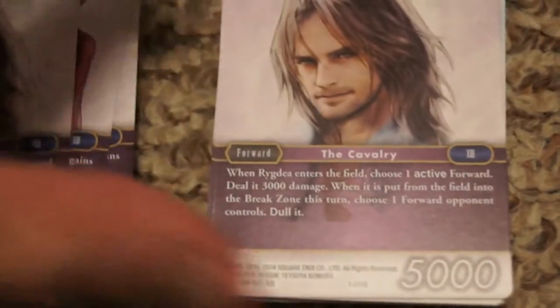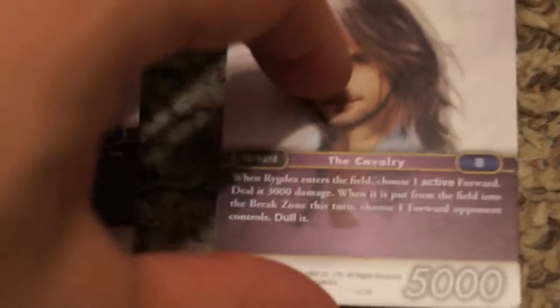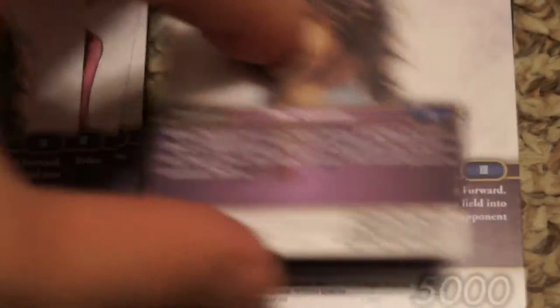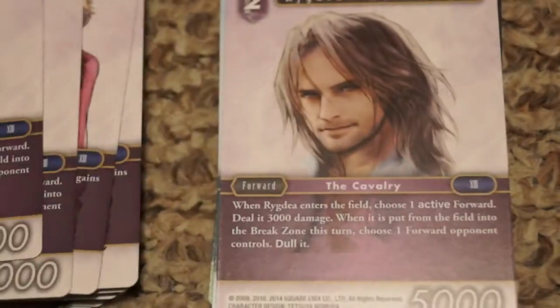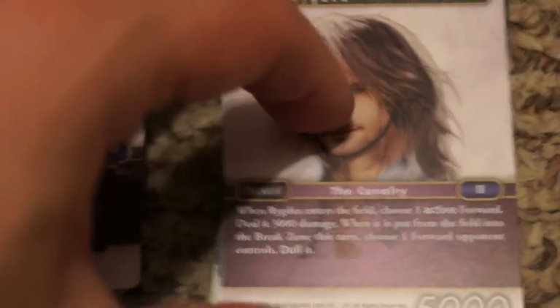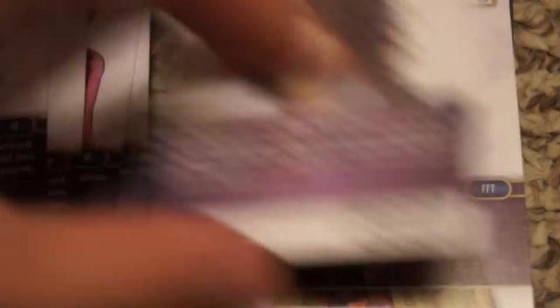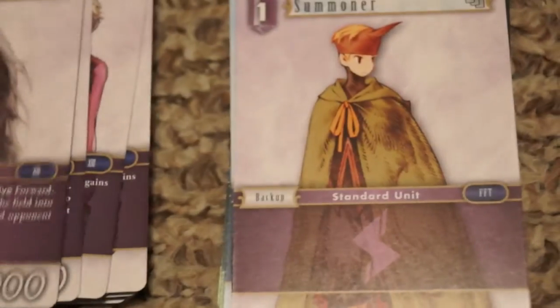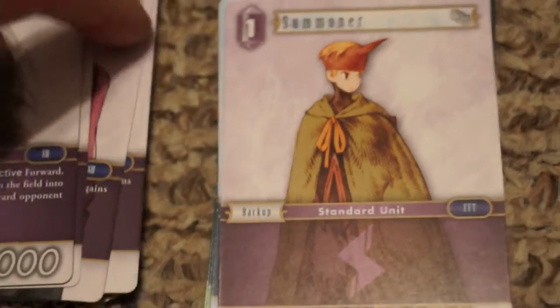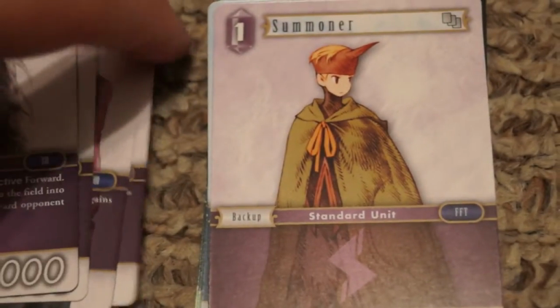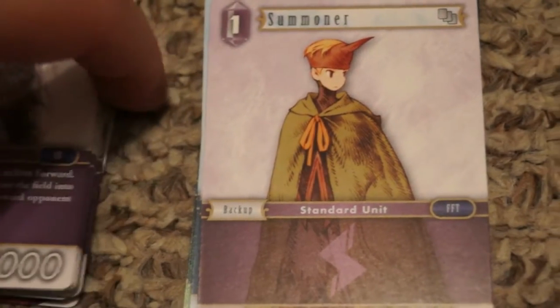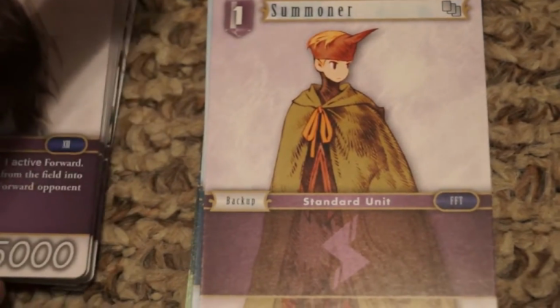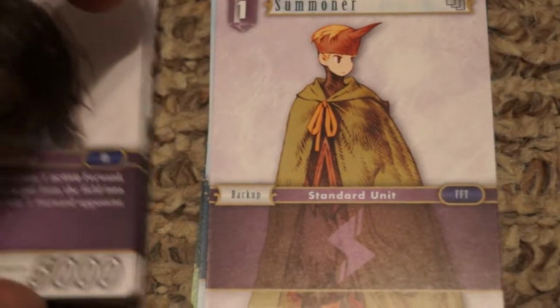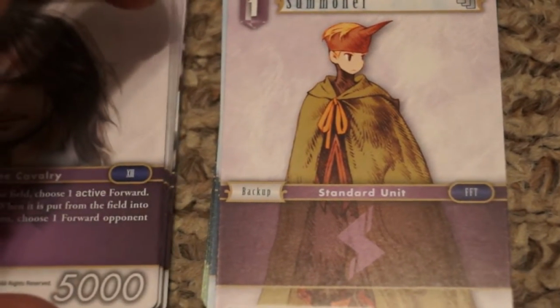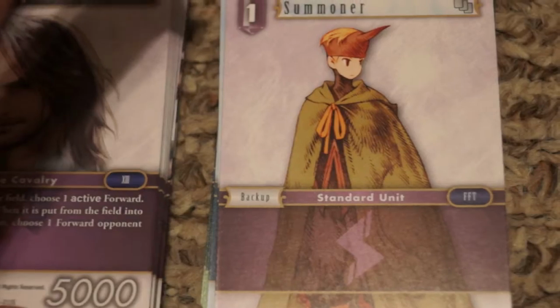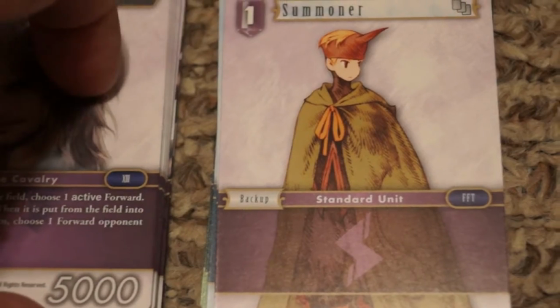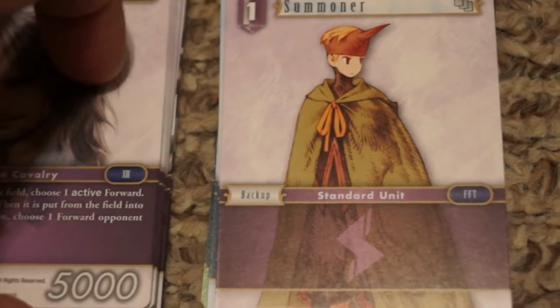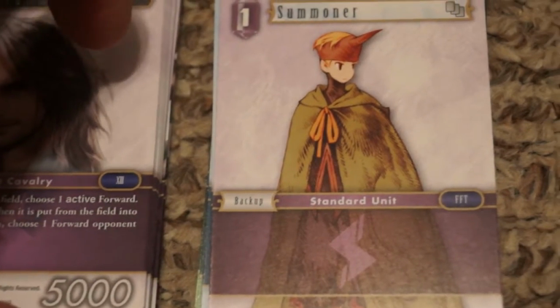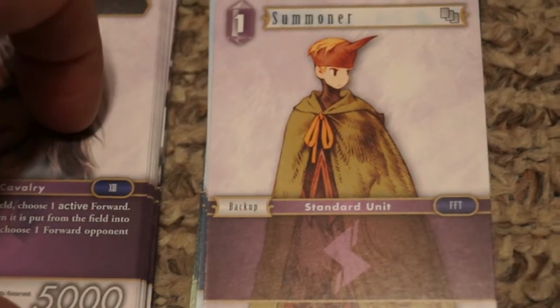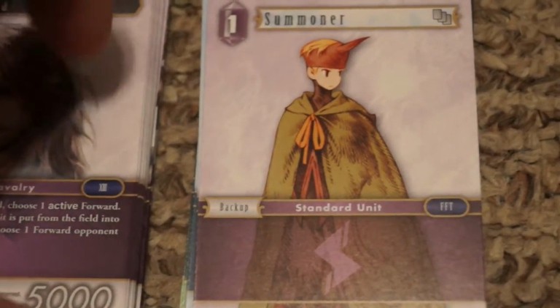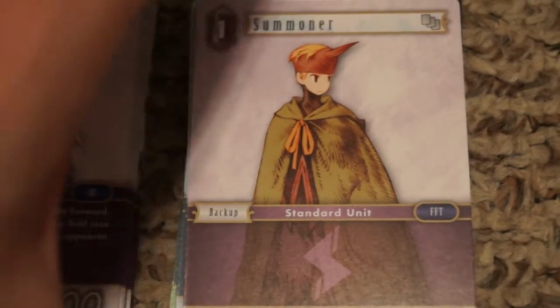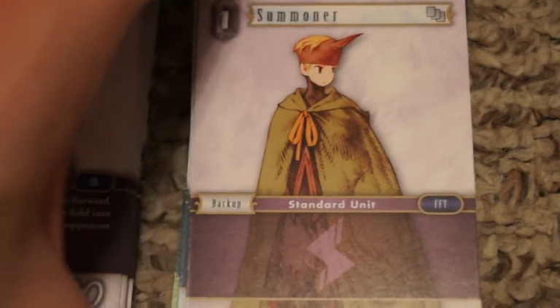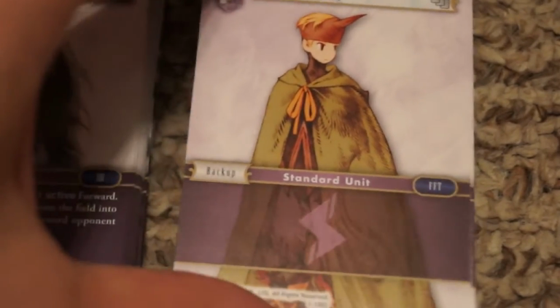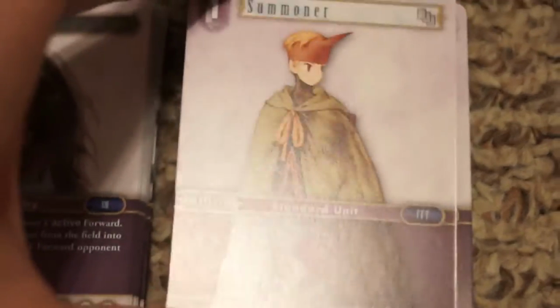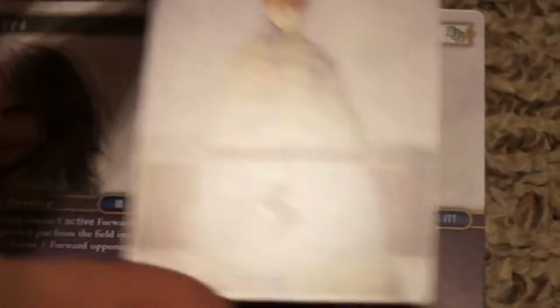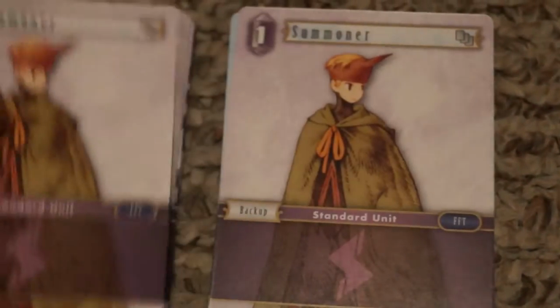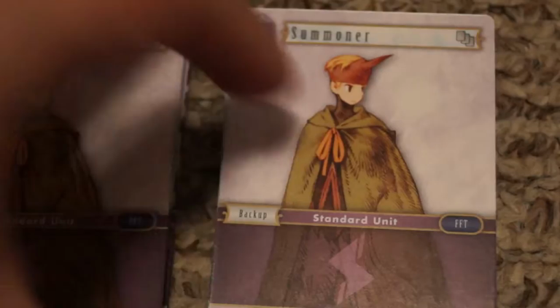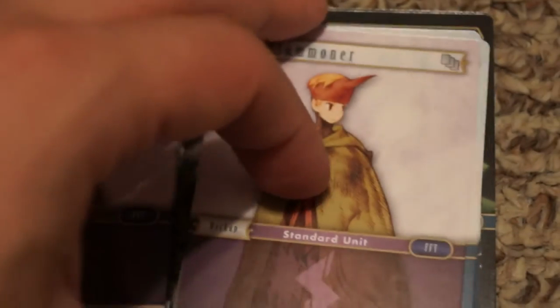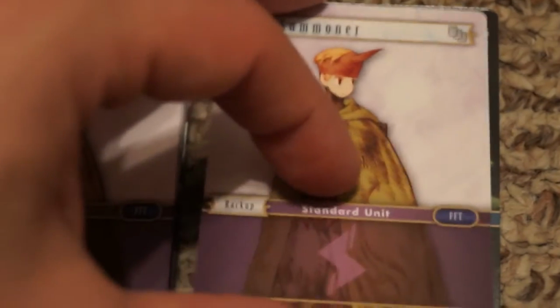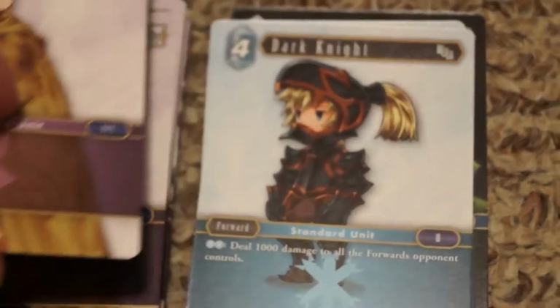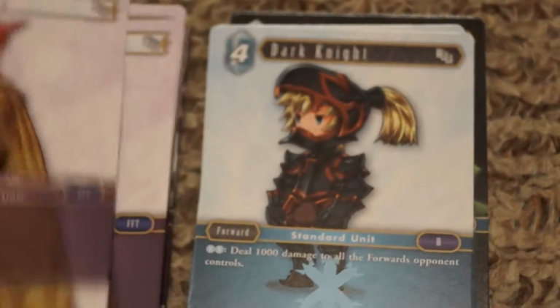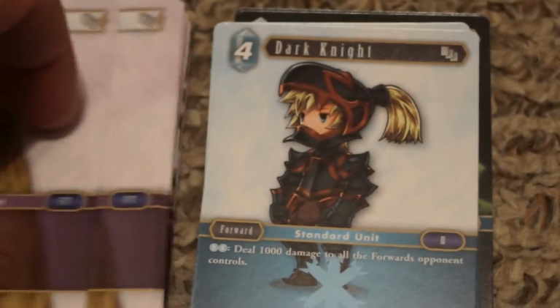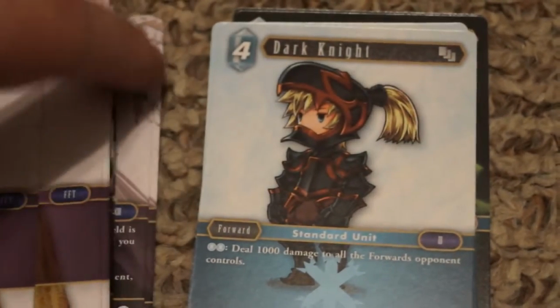Finishing up the Lightning half of the deck, we get Summoner — just a one-cost standard unit, so a resource producer. You only get two of those though.